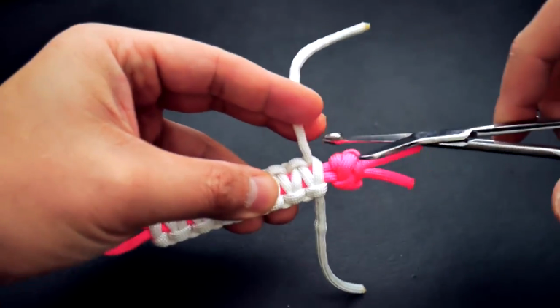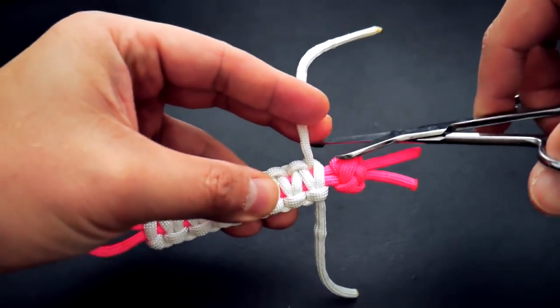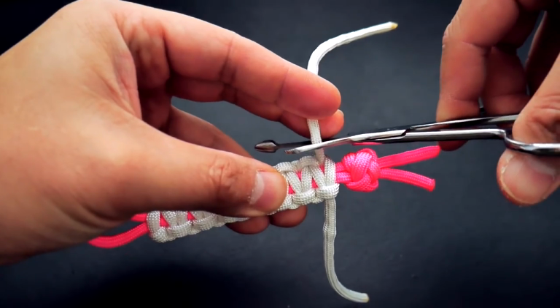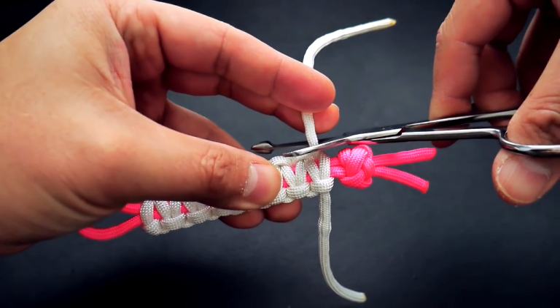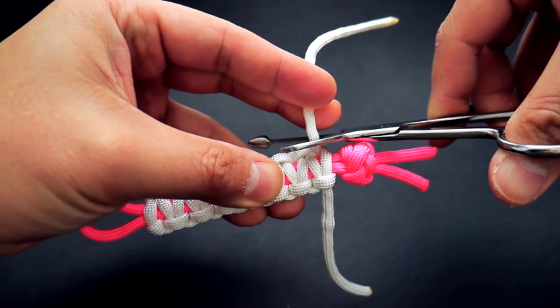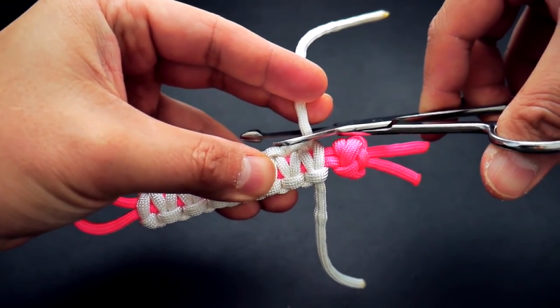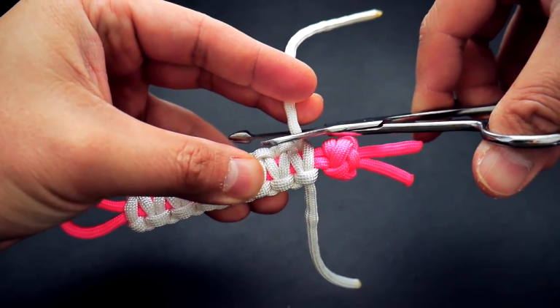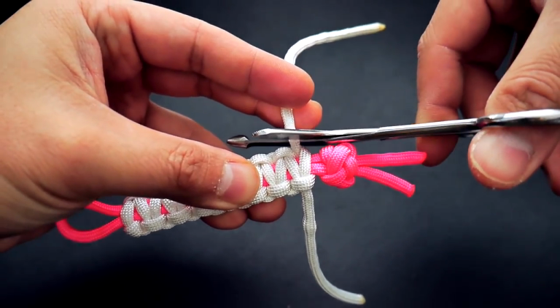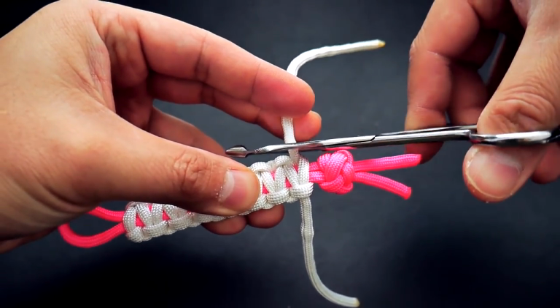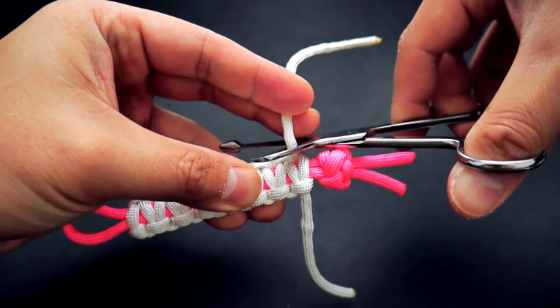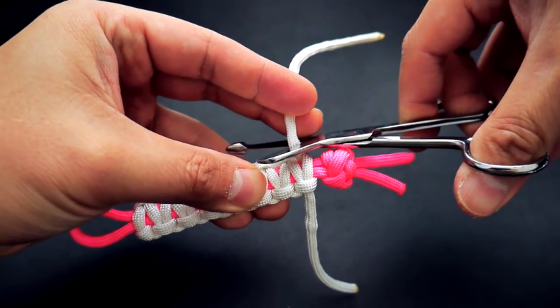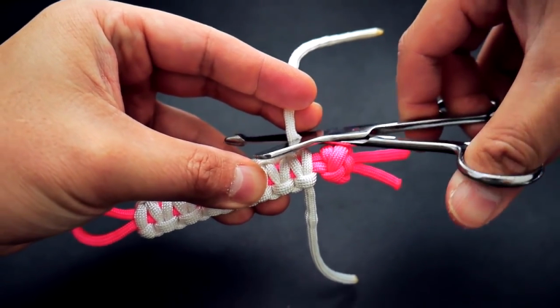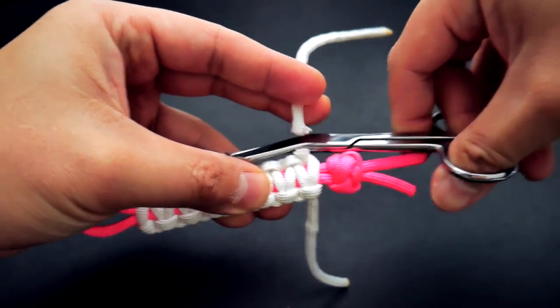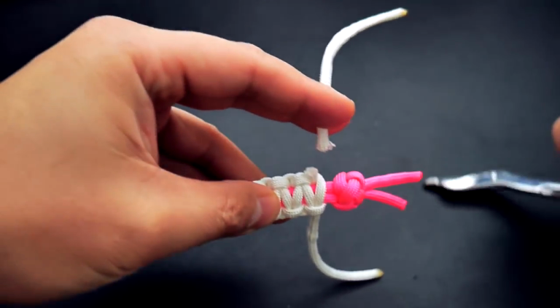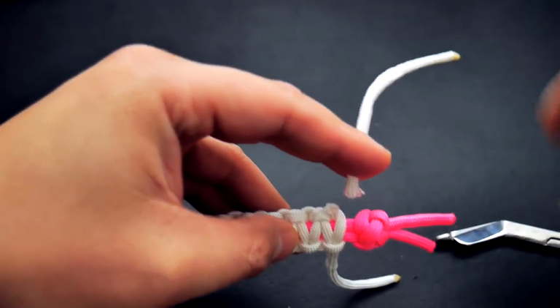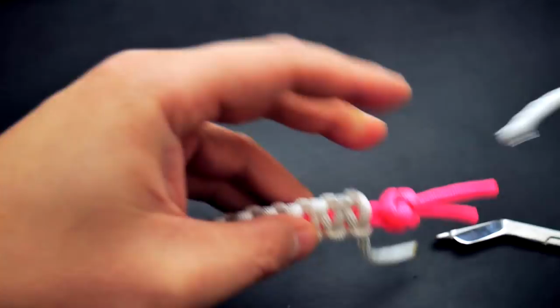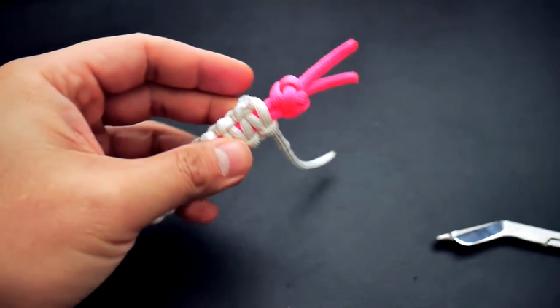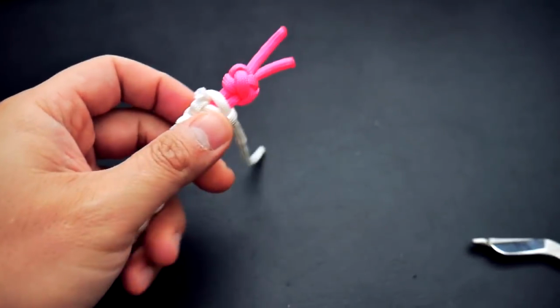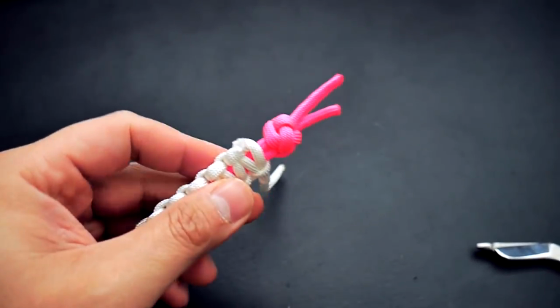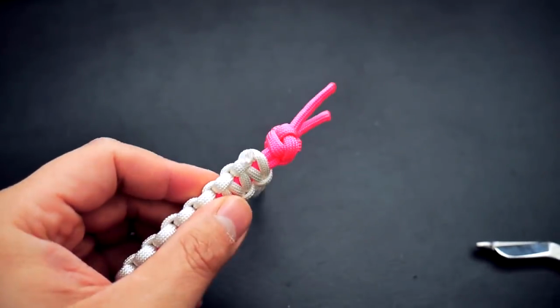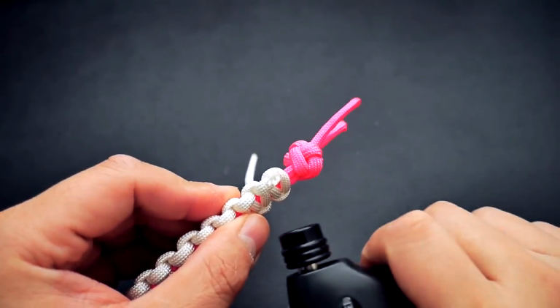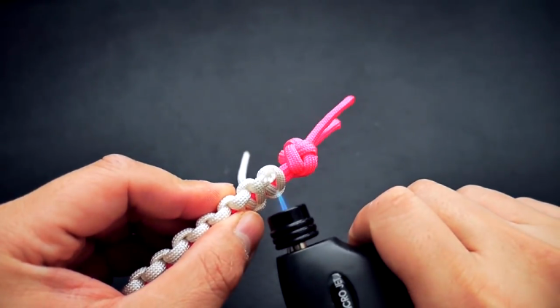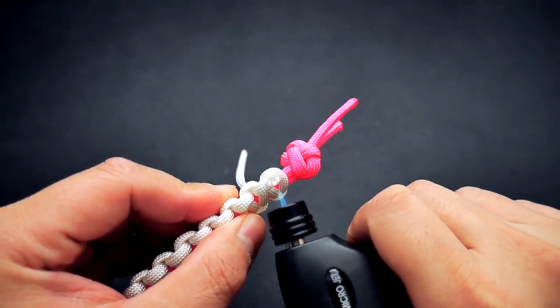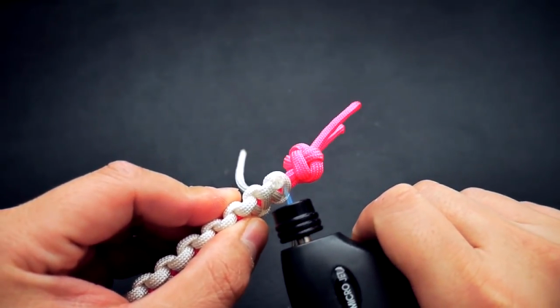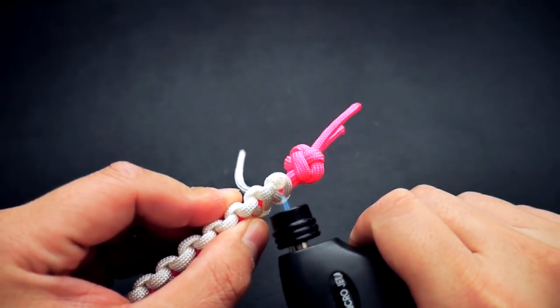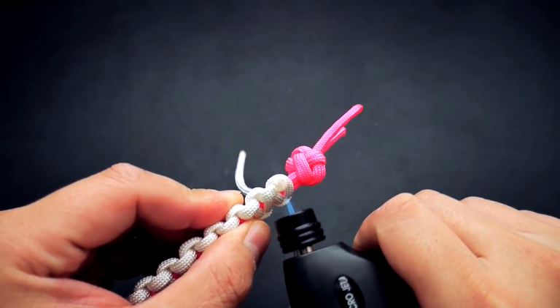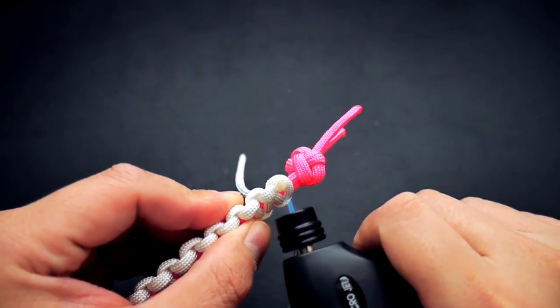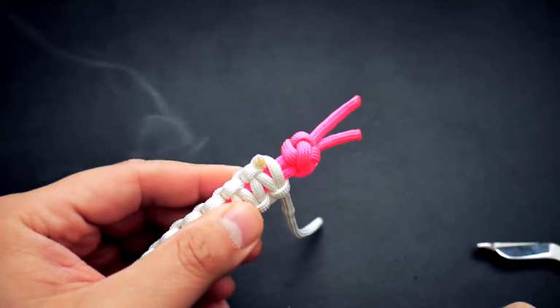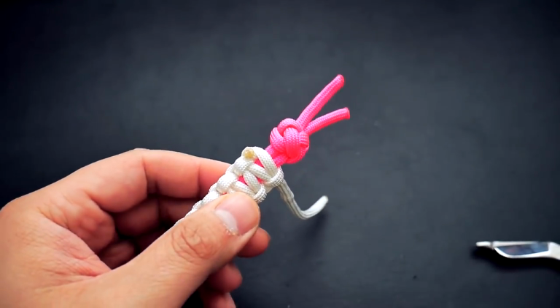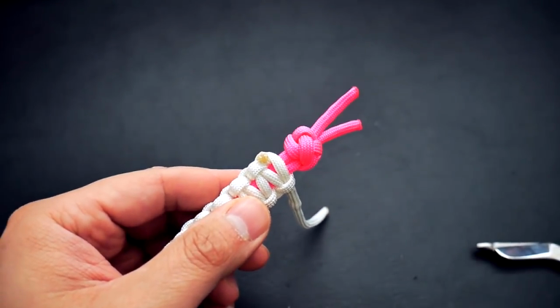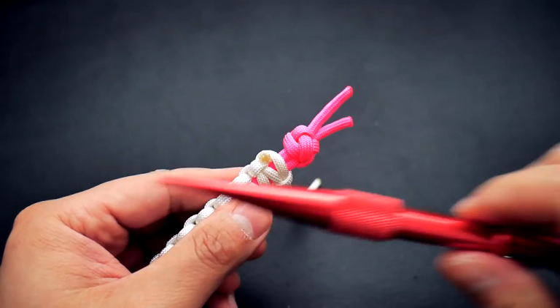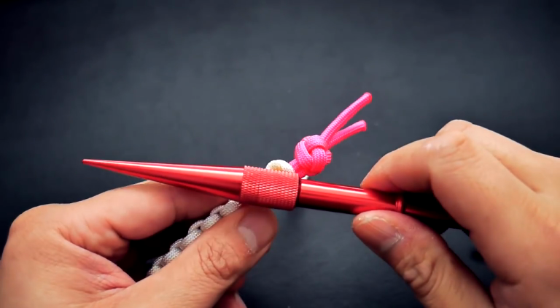Next I'm just going to trim off the excess white paracord — snip and singe the paracord and press it down with the knotter's tool. I'm going to do that on both sides of course.